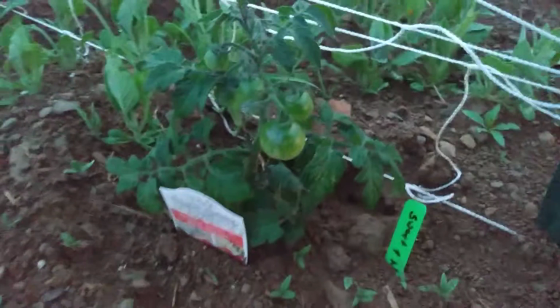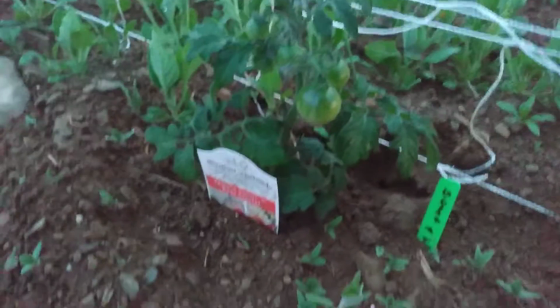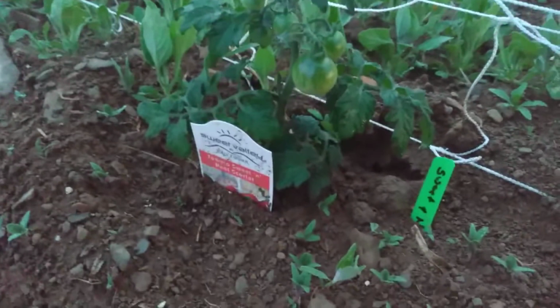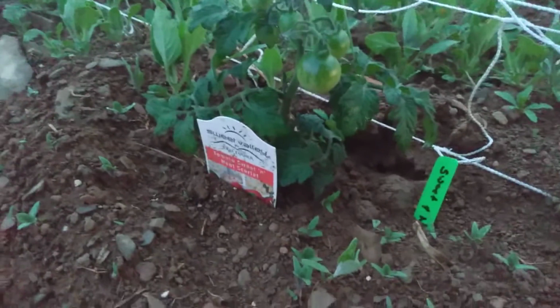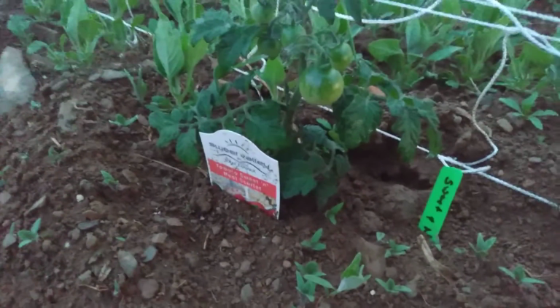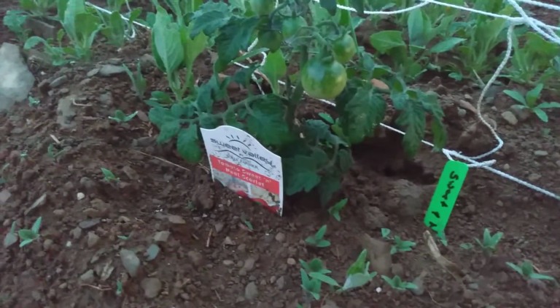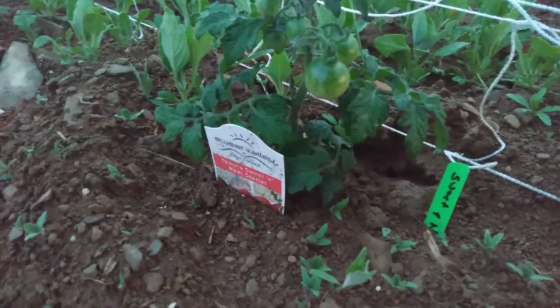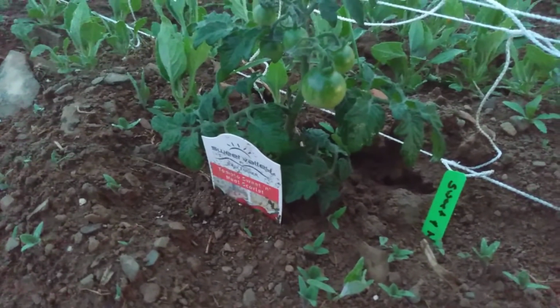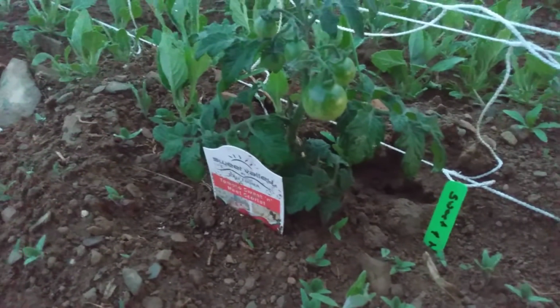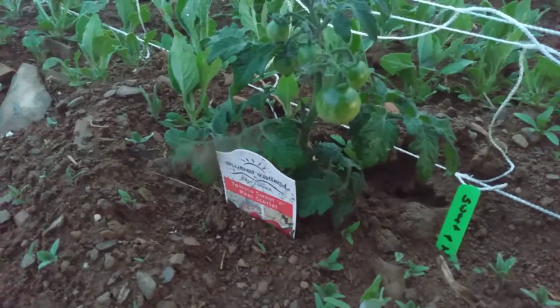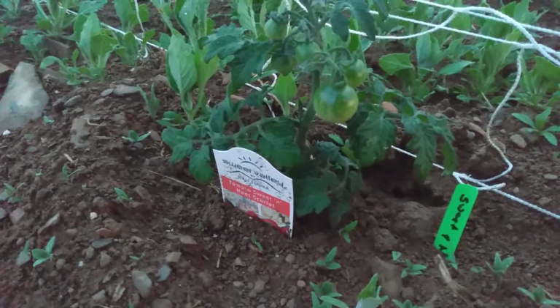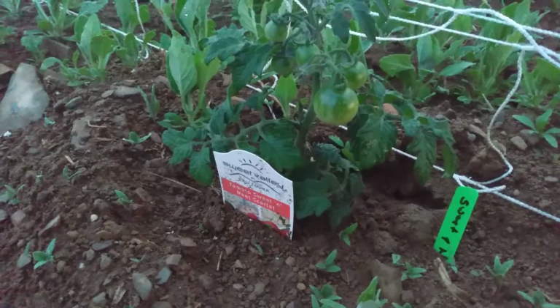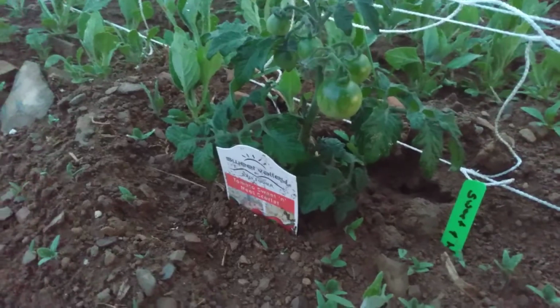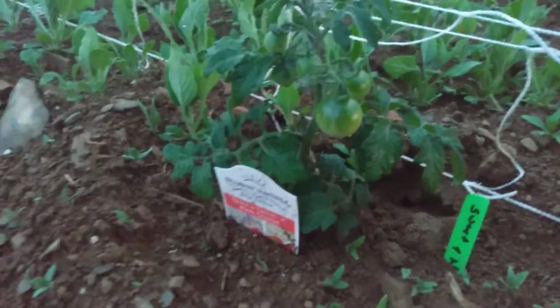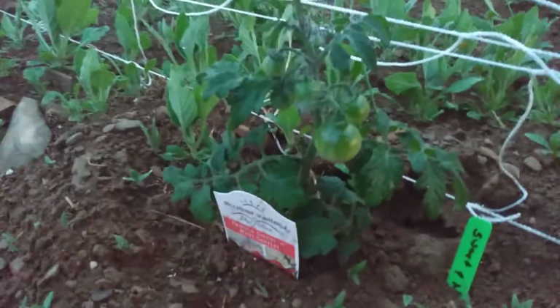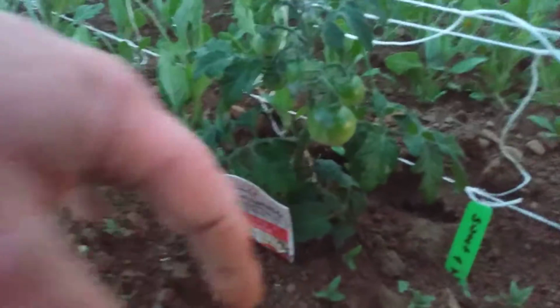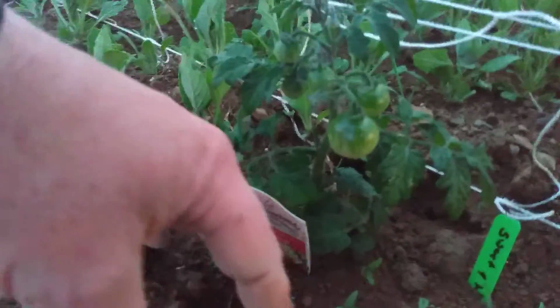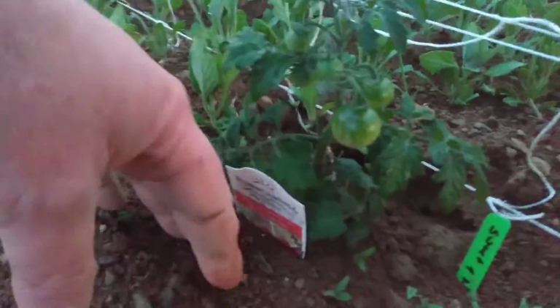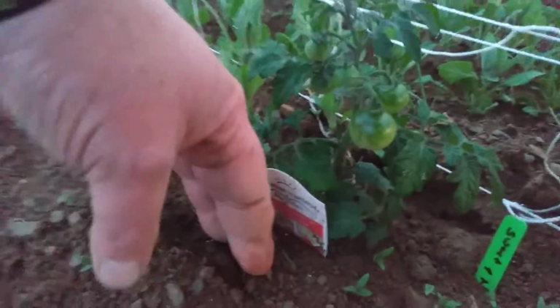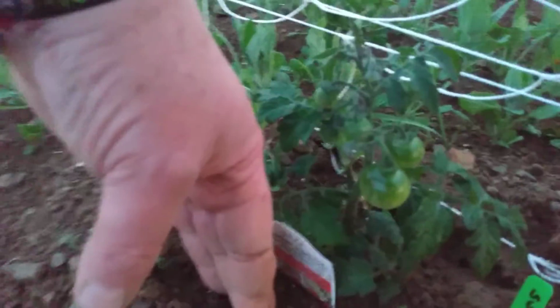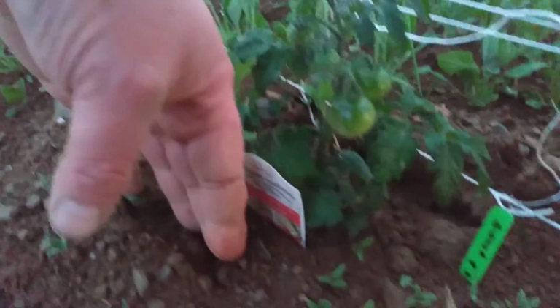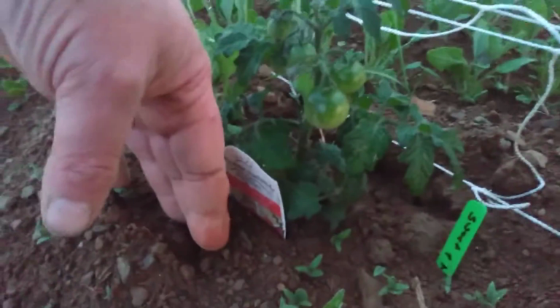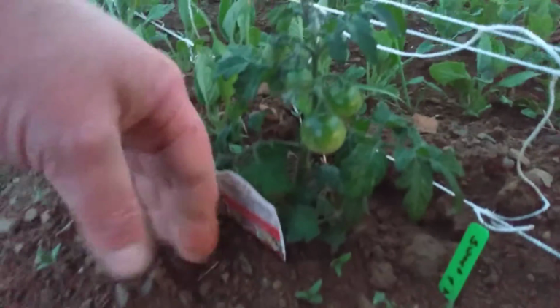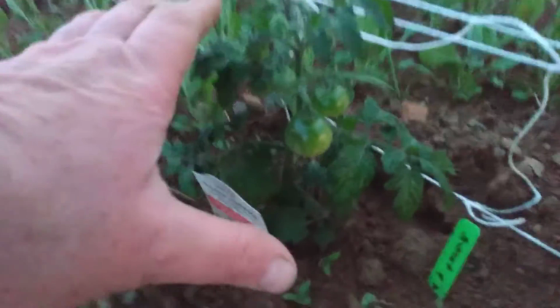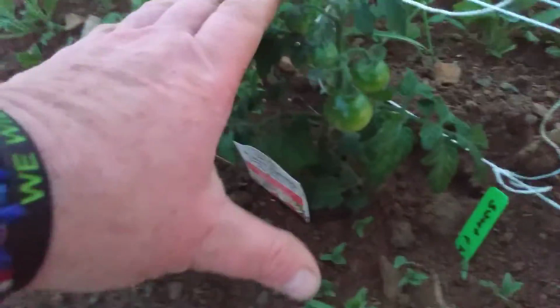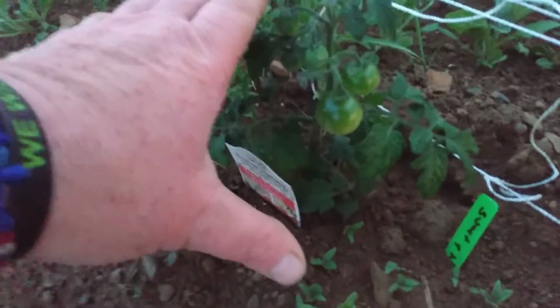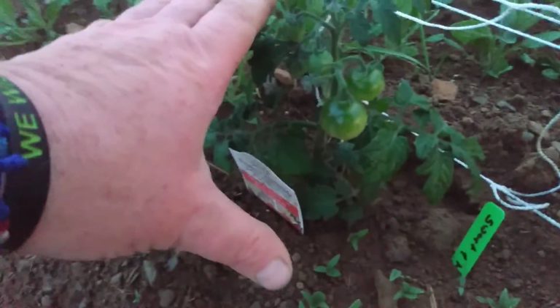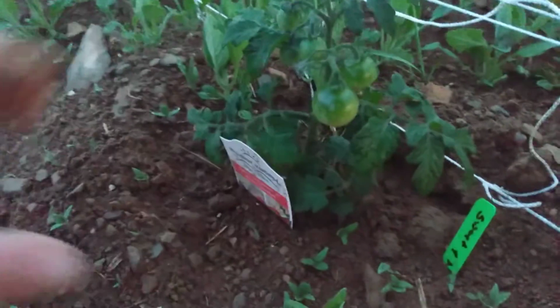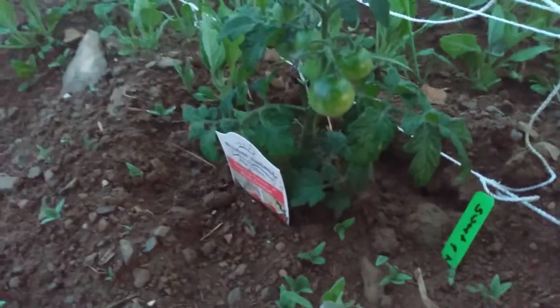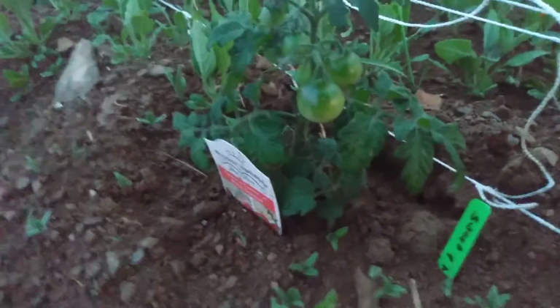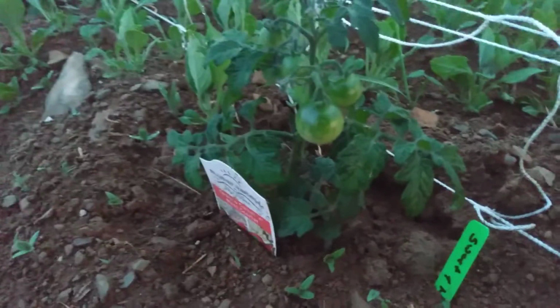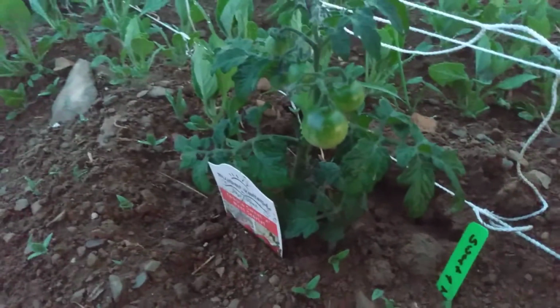We have a little dwarf tomato — this is a Sweet and Neat Scarlet Red. You can see the size of my hand, and it's already putting off fruit. We have two of these.